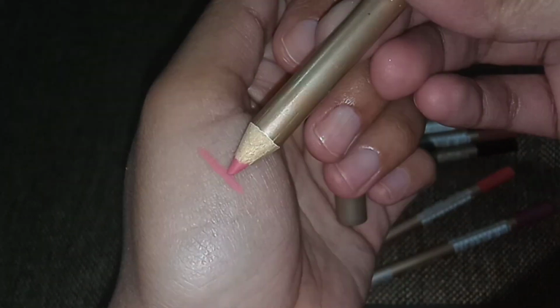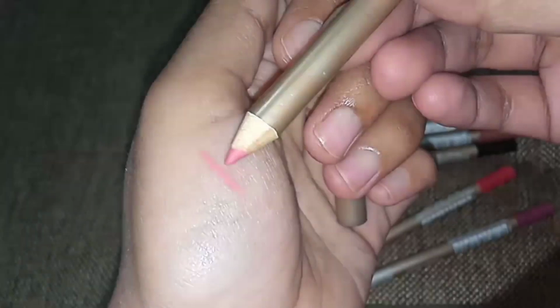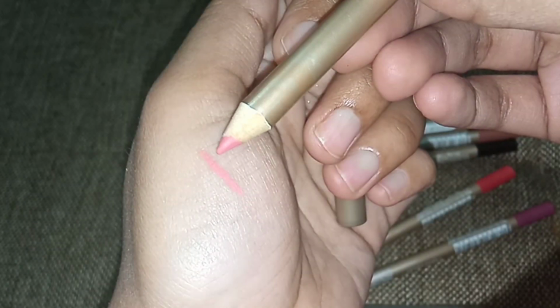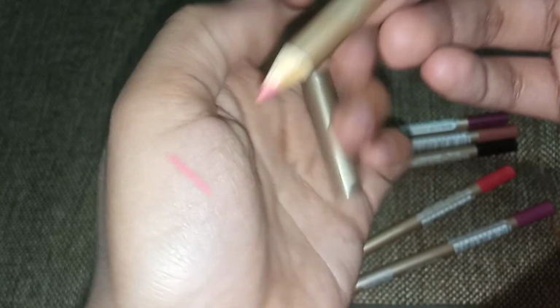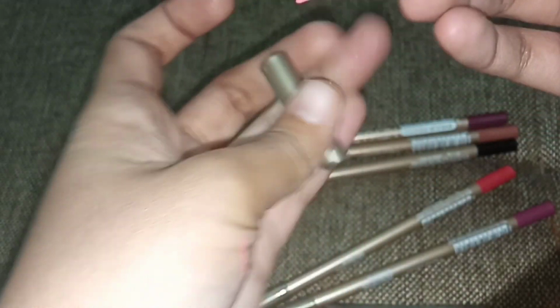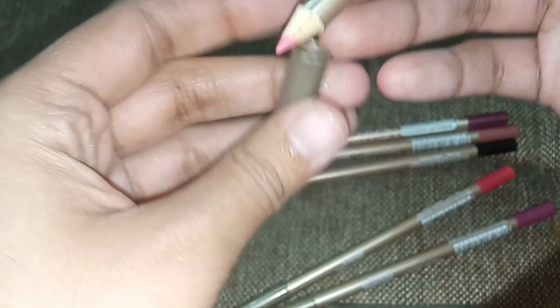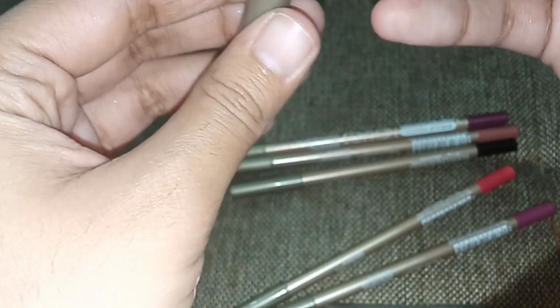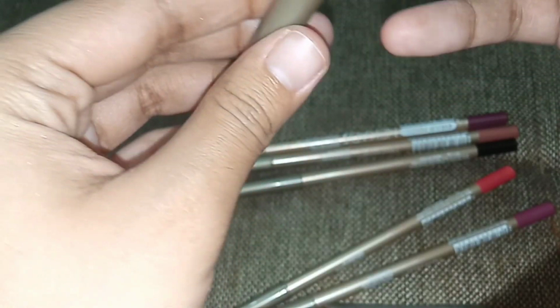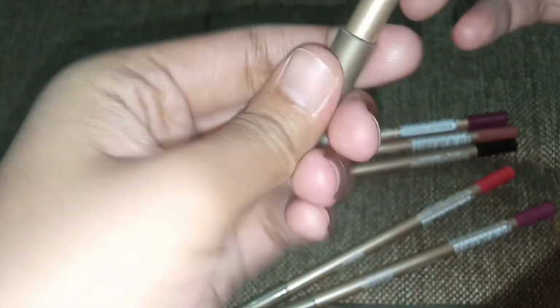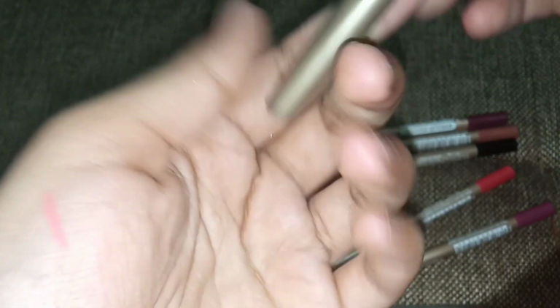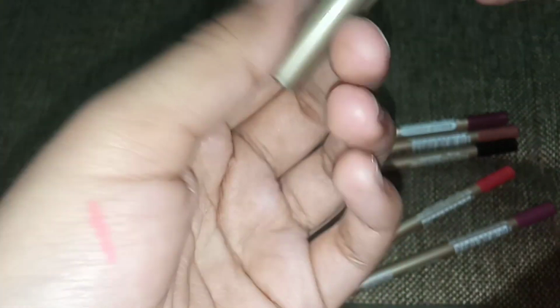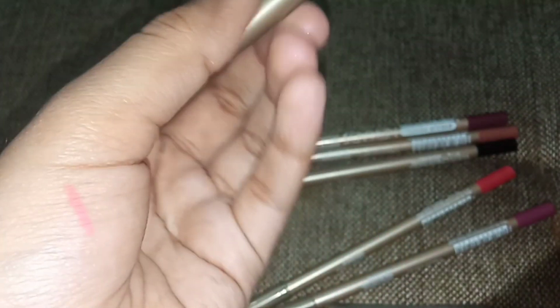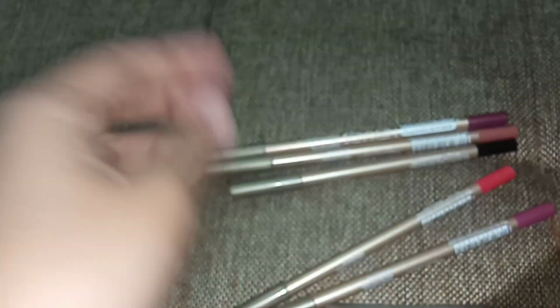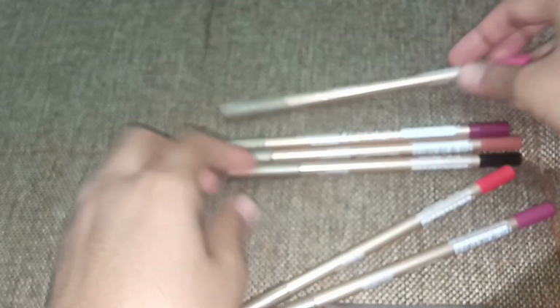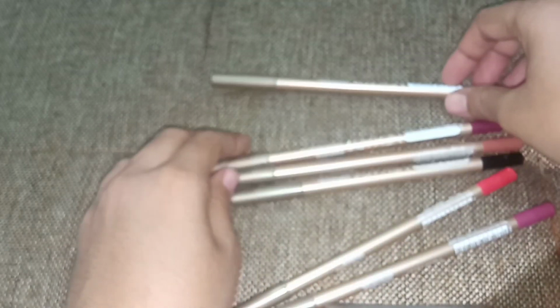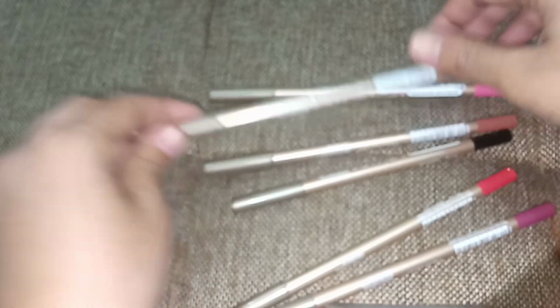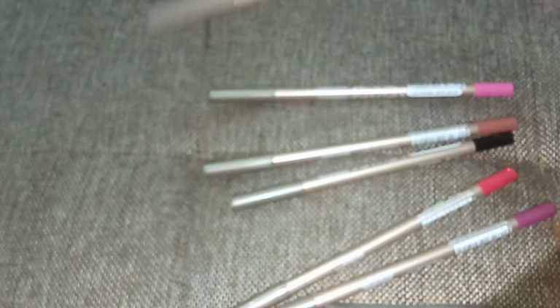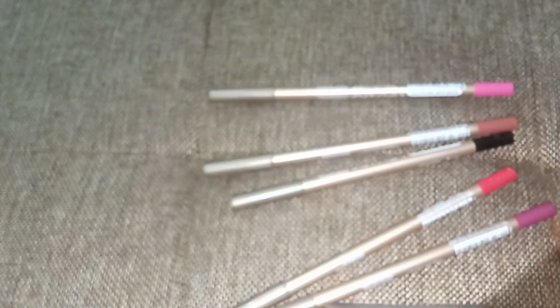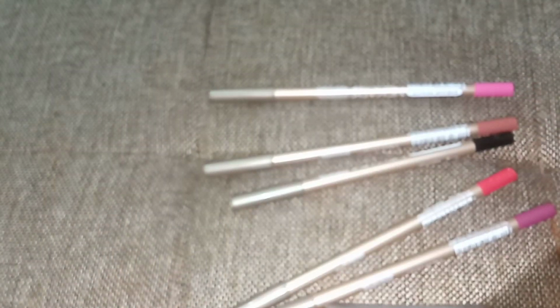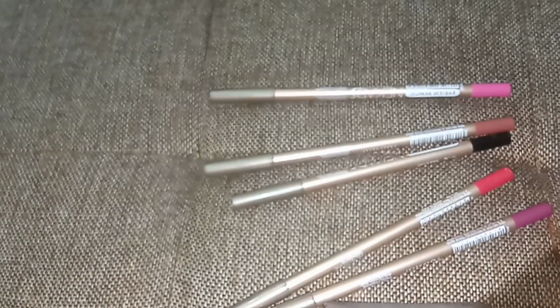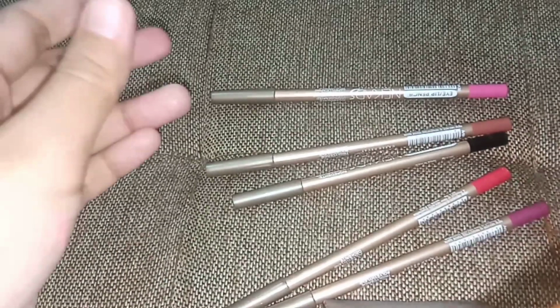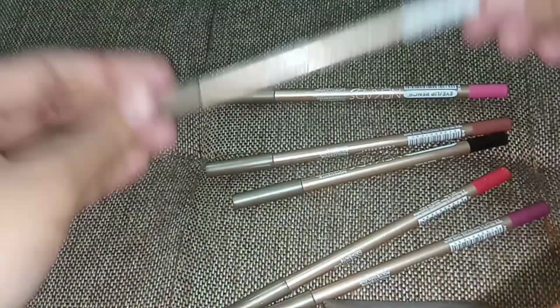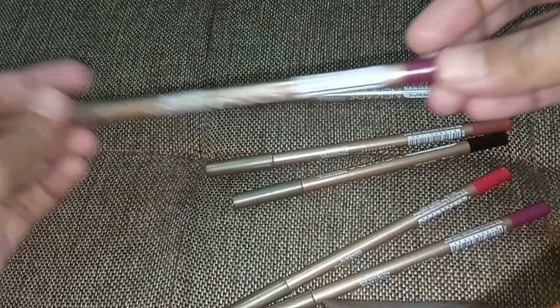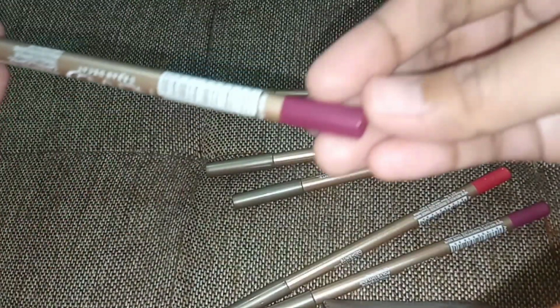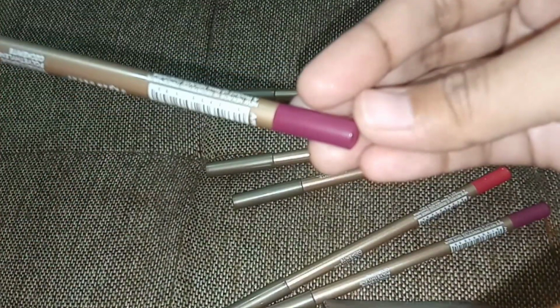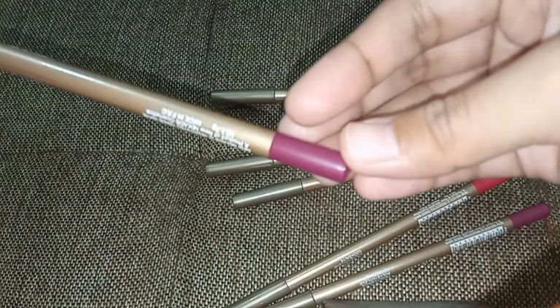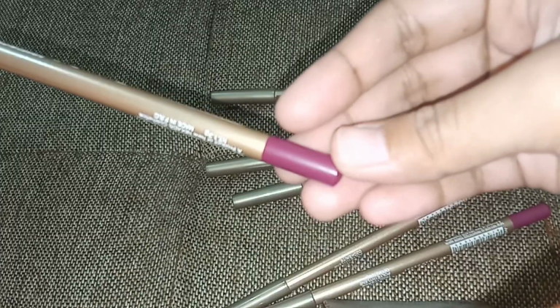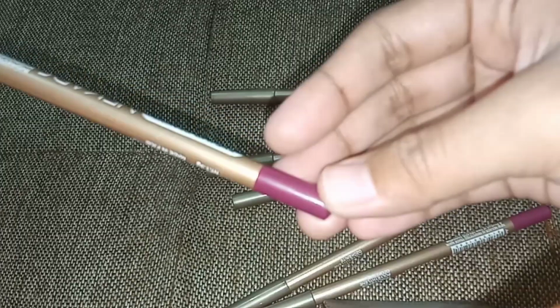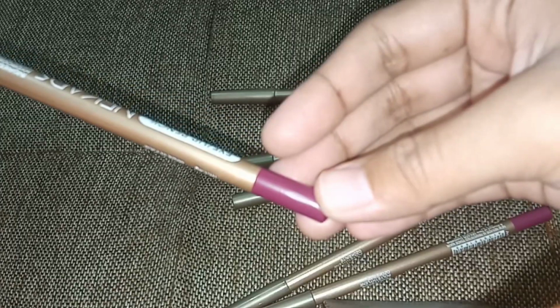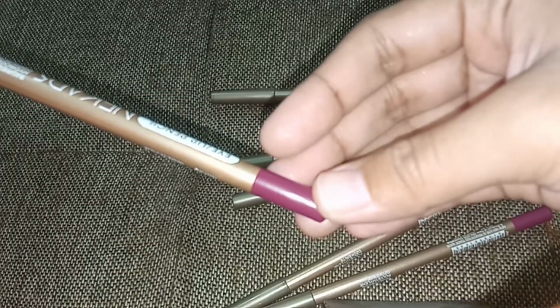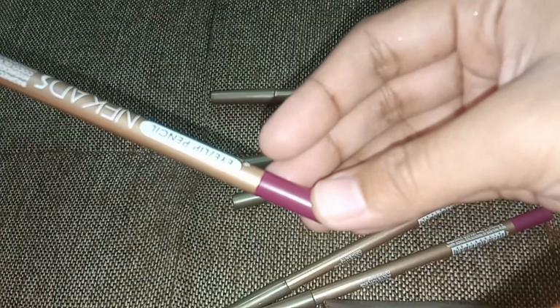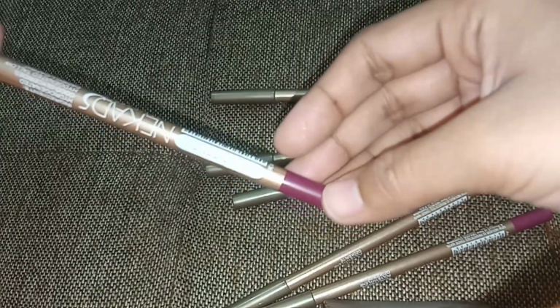Because these are matte finish. Some lip pencils or lipstick pencils do last long. My experience with them — they actually last long, no matter which brand or company, local or branded. They actually tend to last a good amount of time.